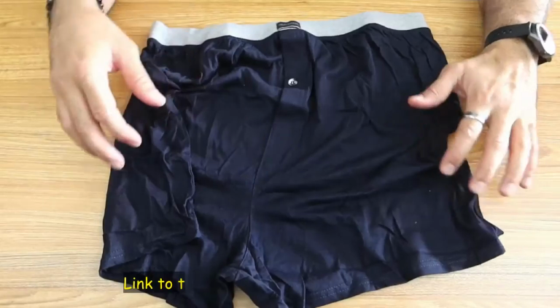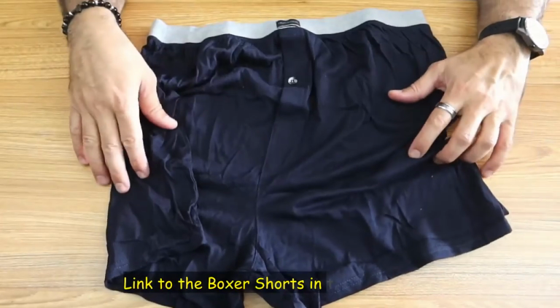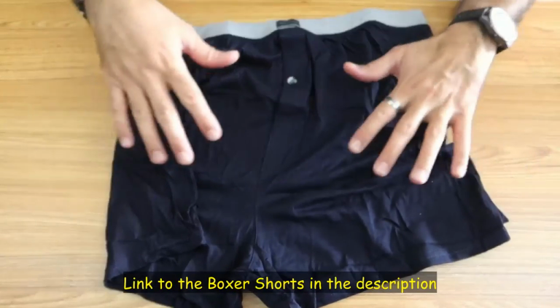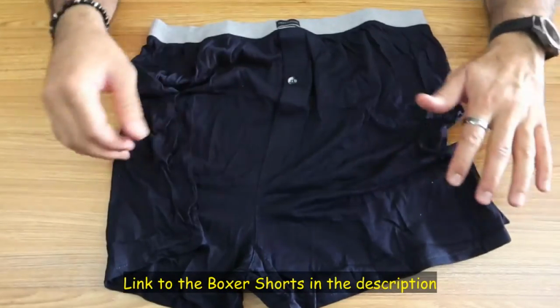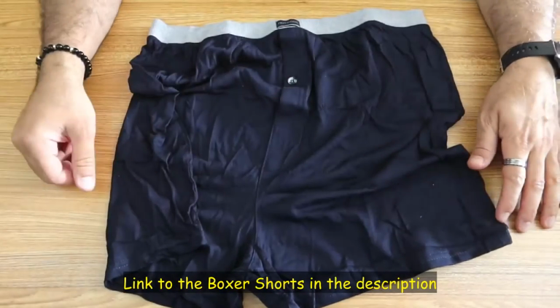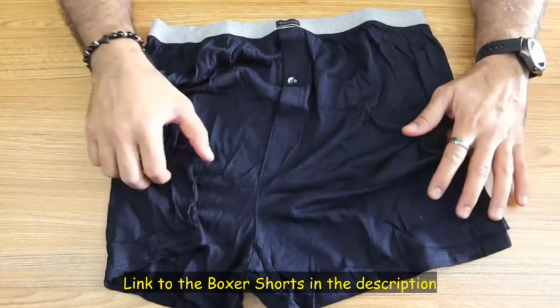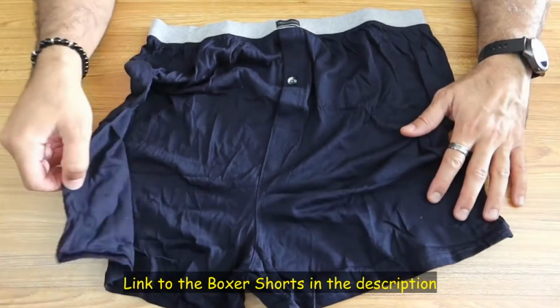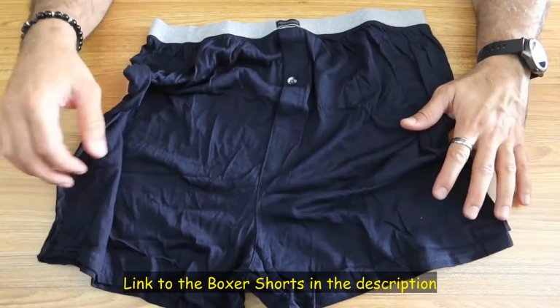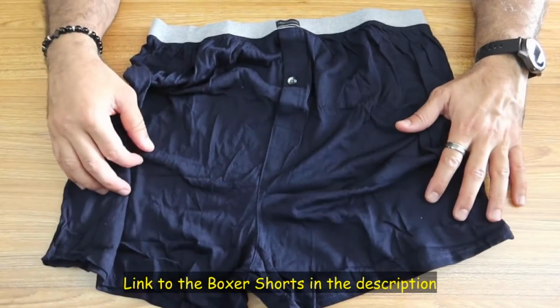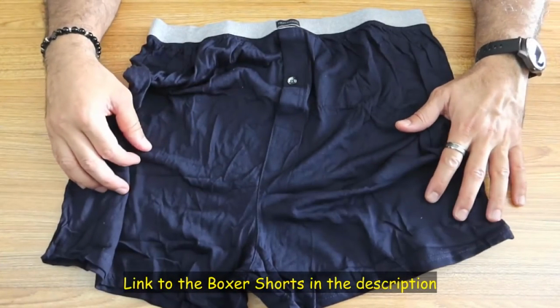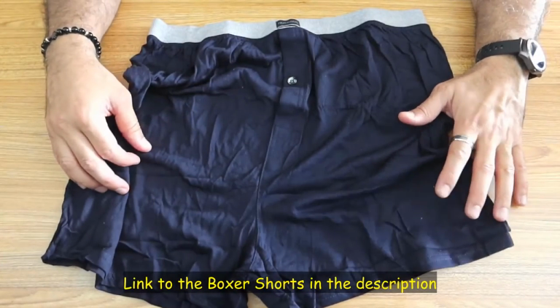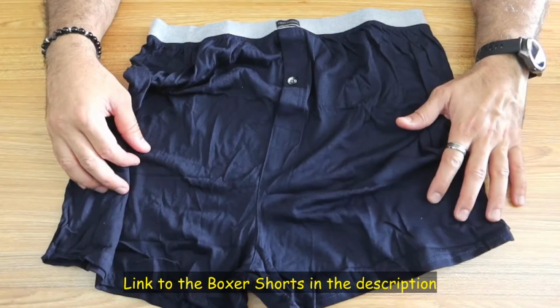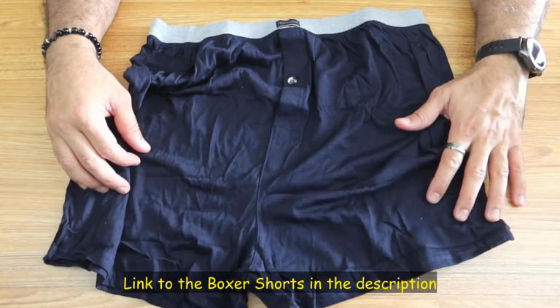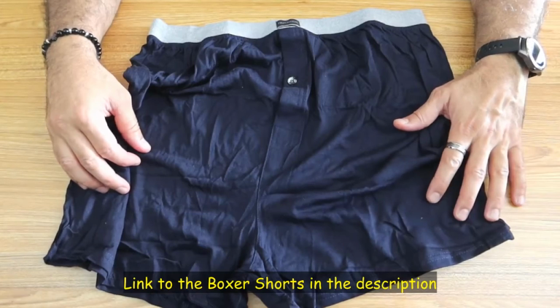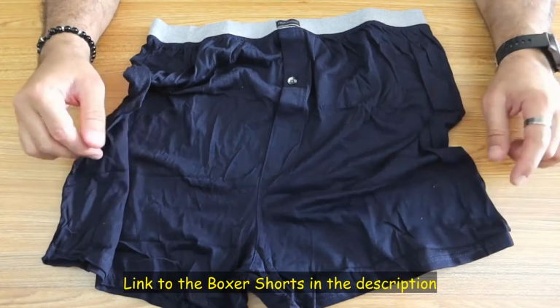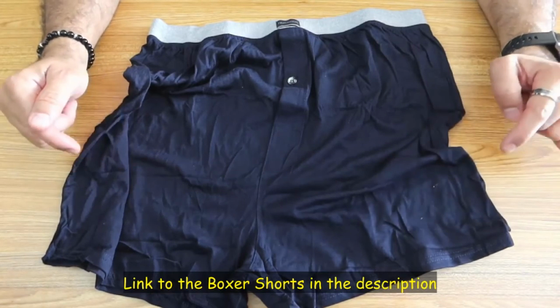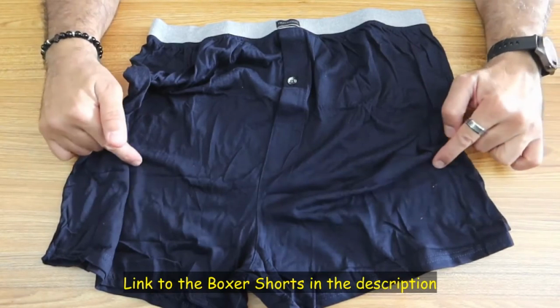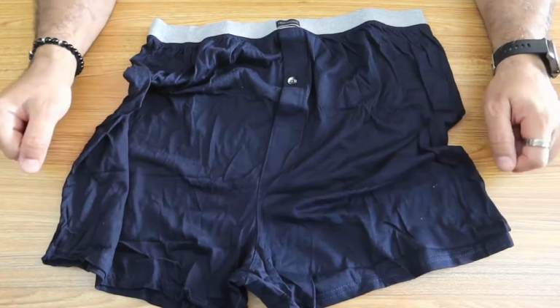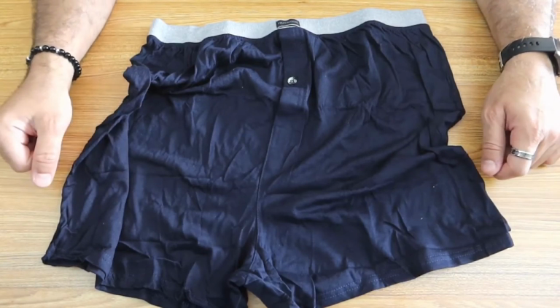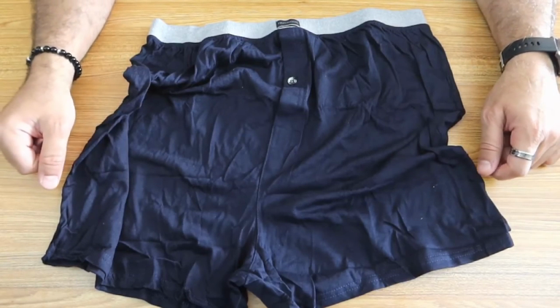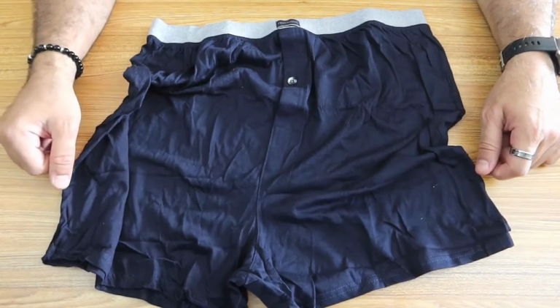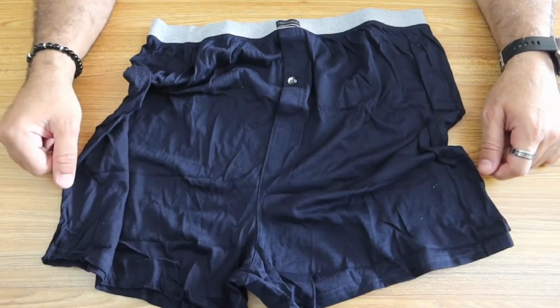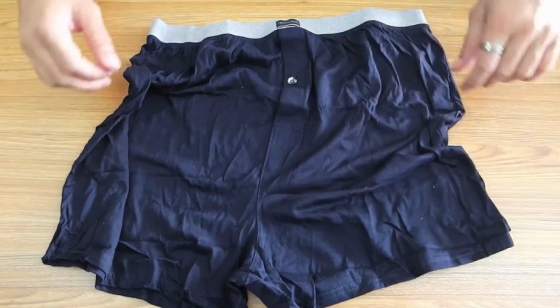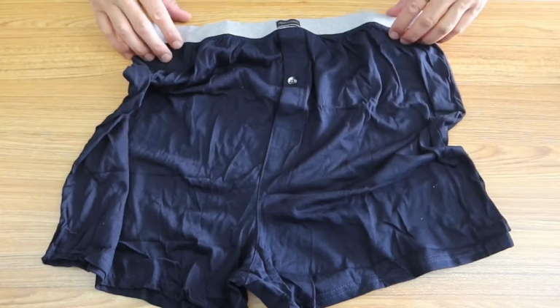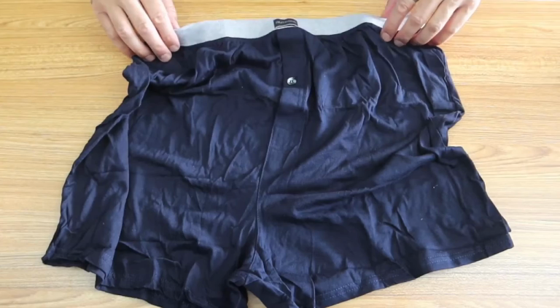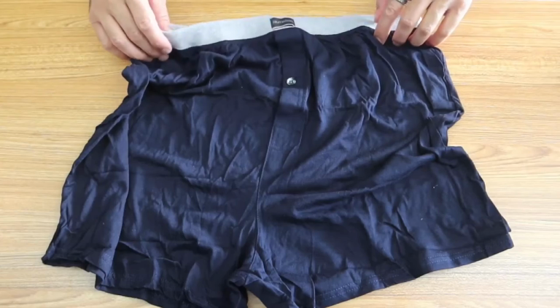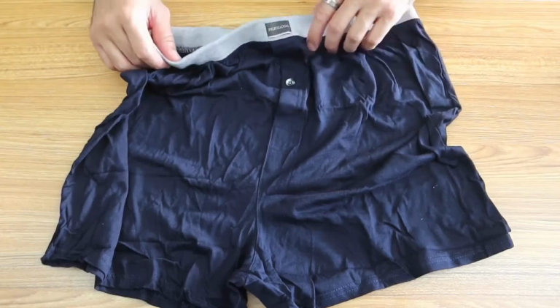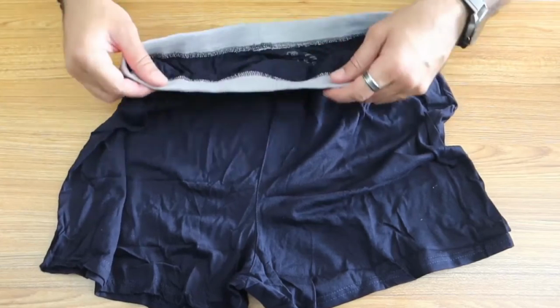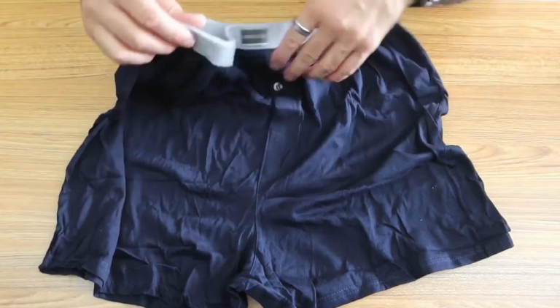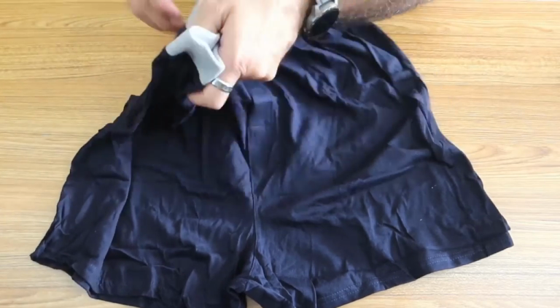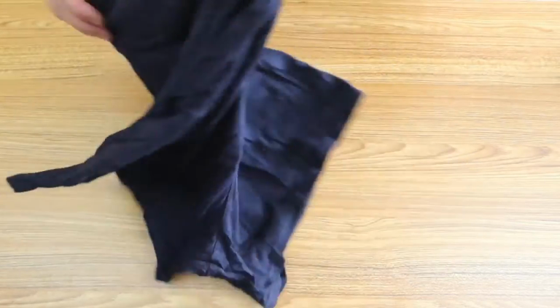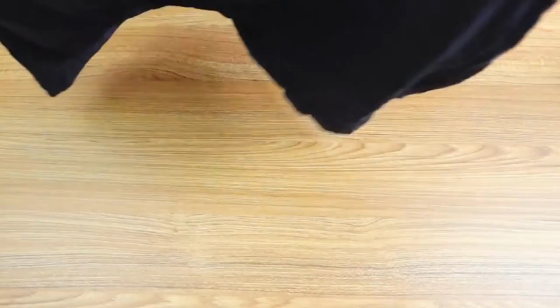By the way, if you want to check out these boxer shorts, I'm gonna leave an Amazon affiliate link in the description below. If you make a purchase using my link, I will gain a small percentage at no cost to you, and this will help my channel greatly.